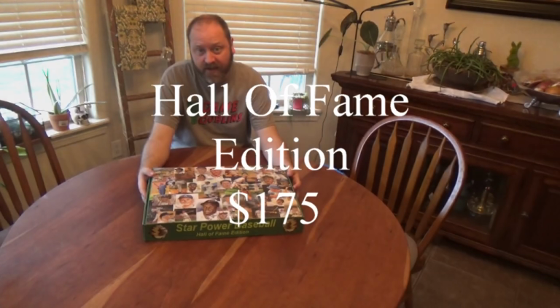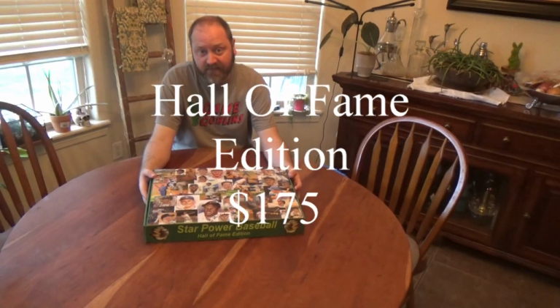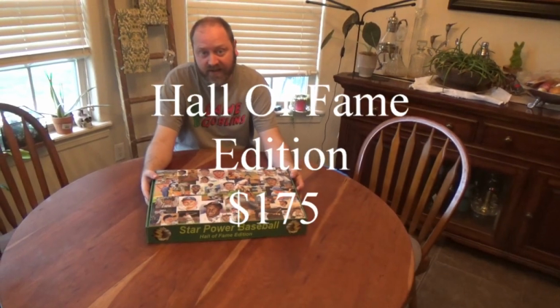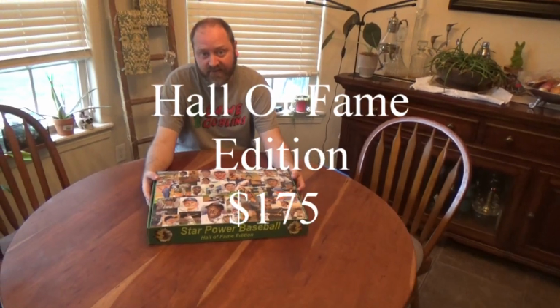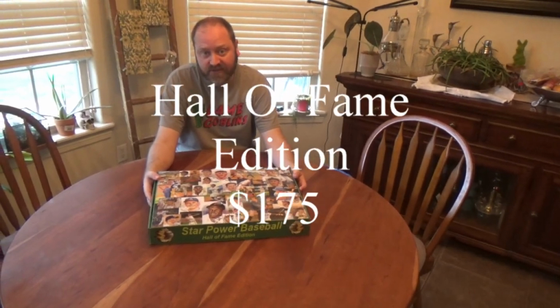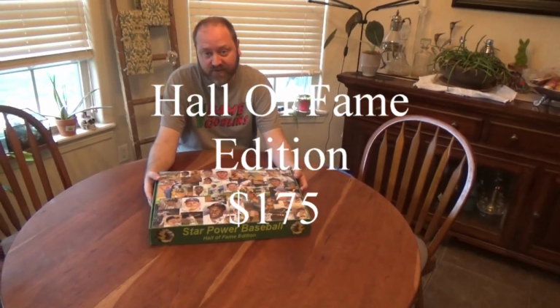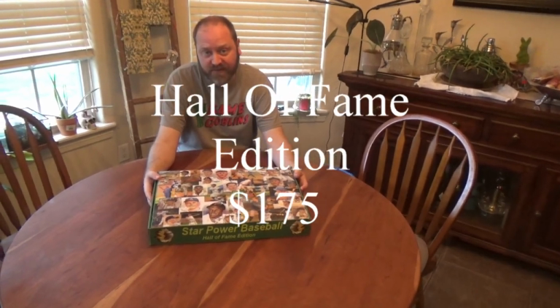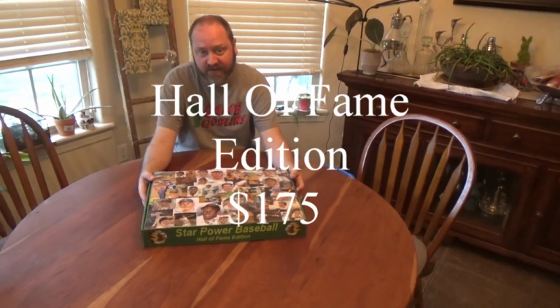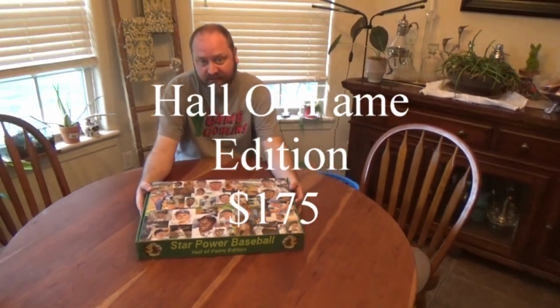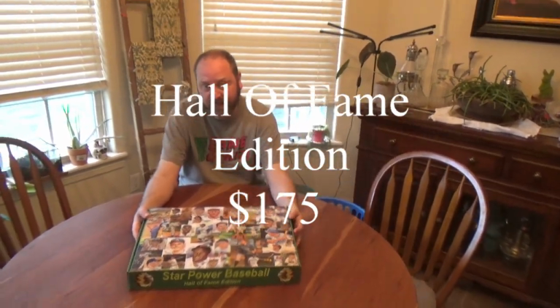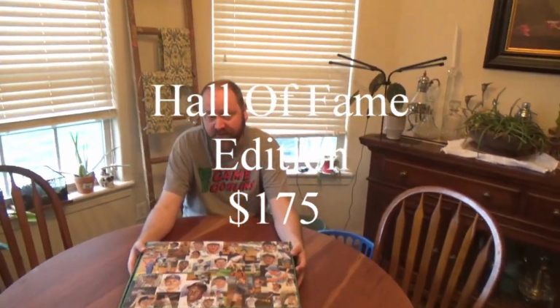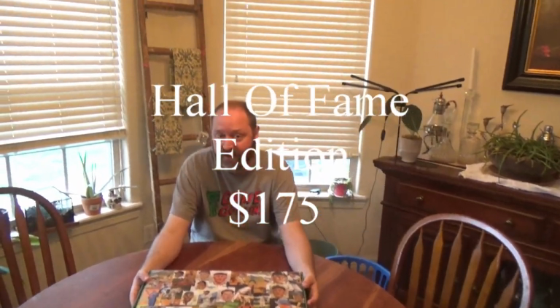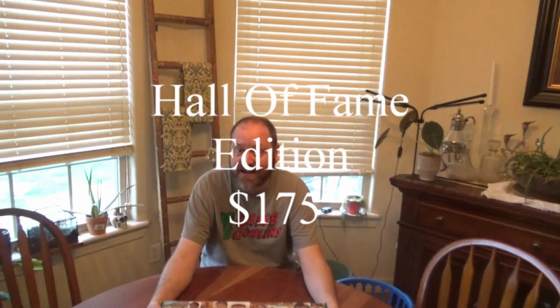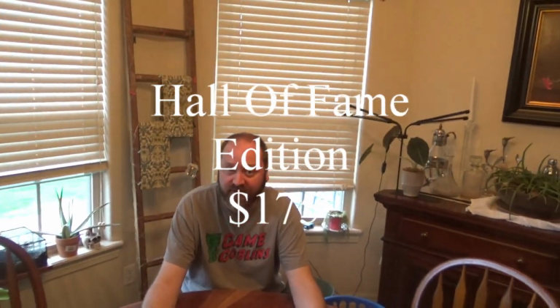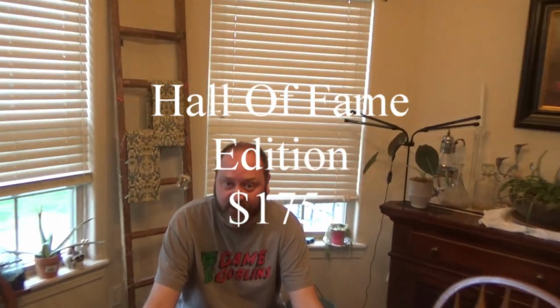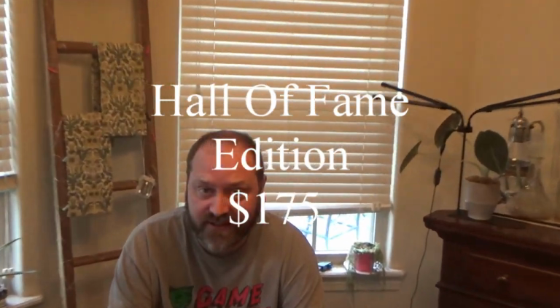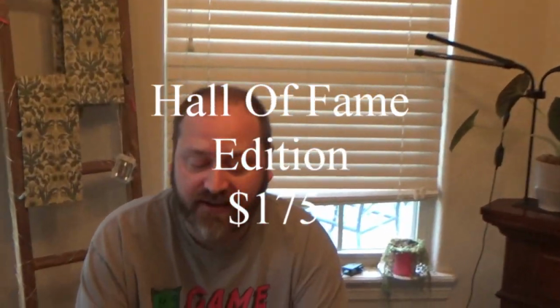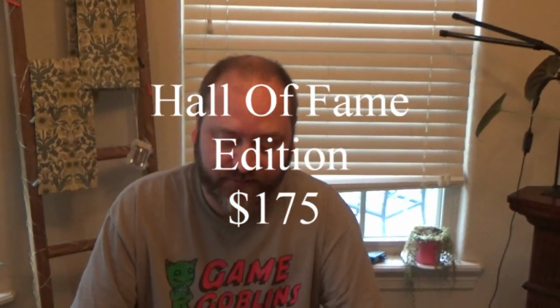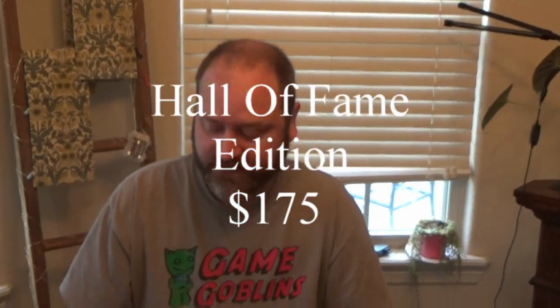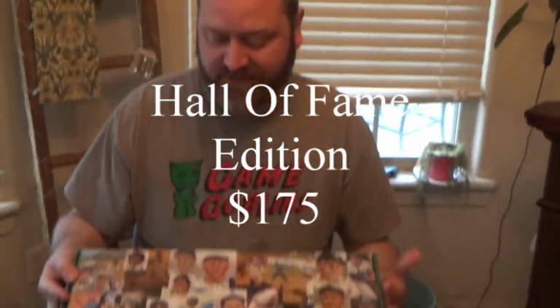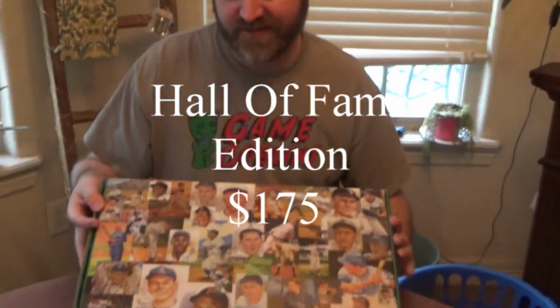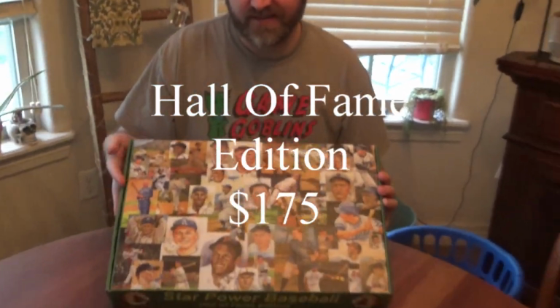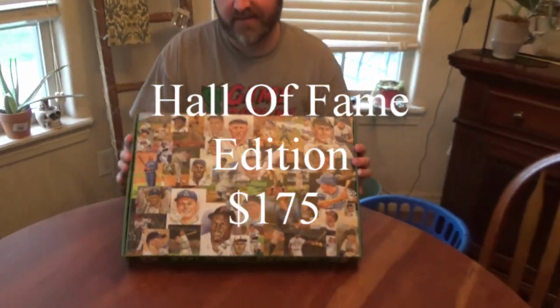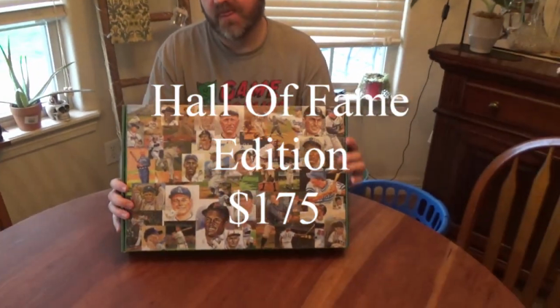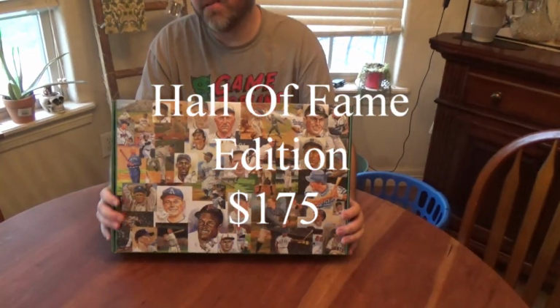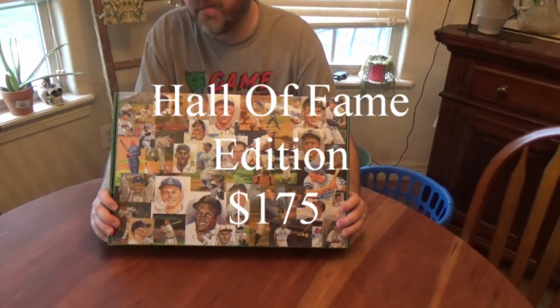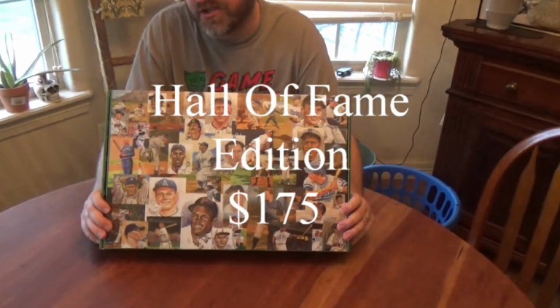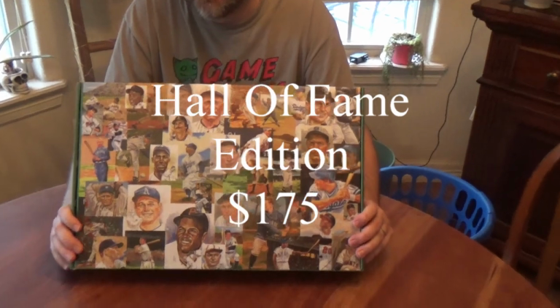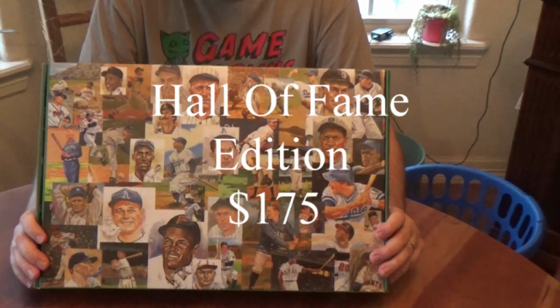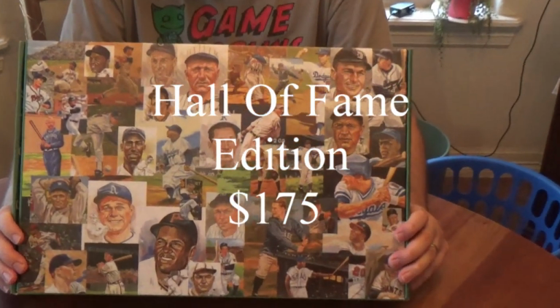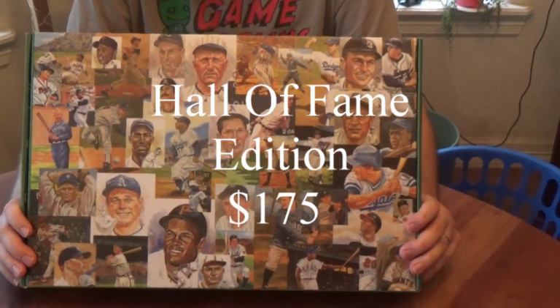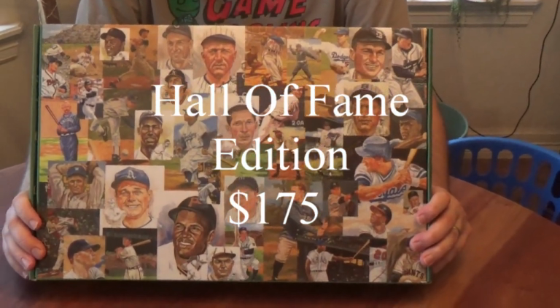Hi, I'm Jen Trova, the Baseball Nerd, and I'm here for an unboxing video of the Hall of Fame edition of Star Power Baseball.